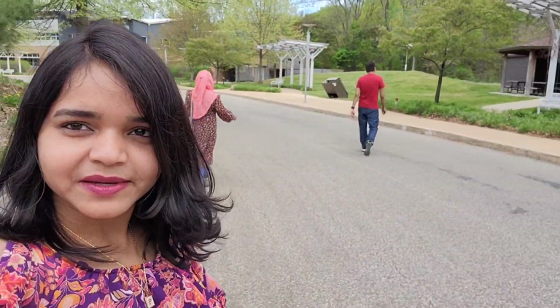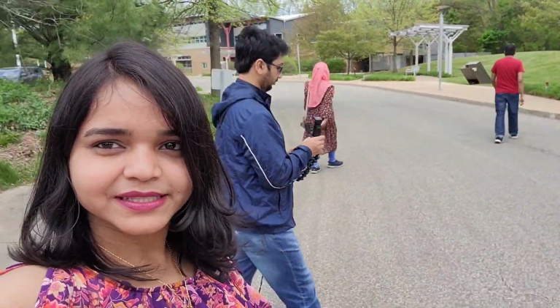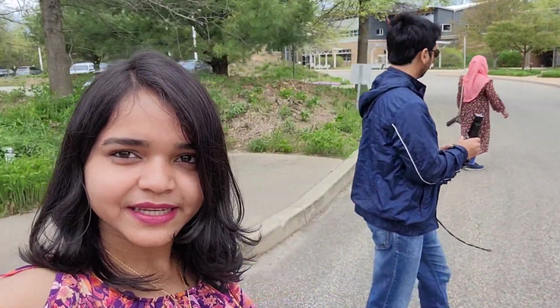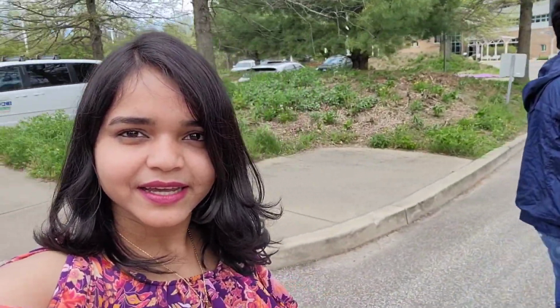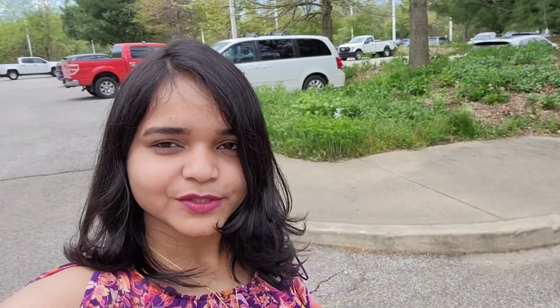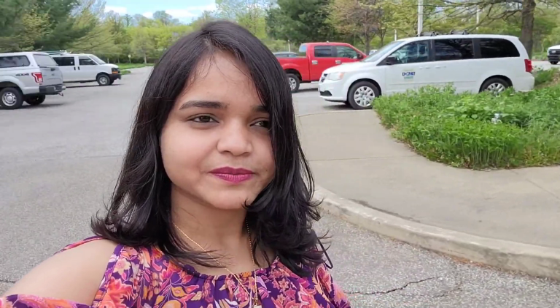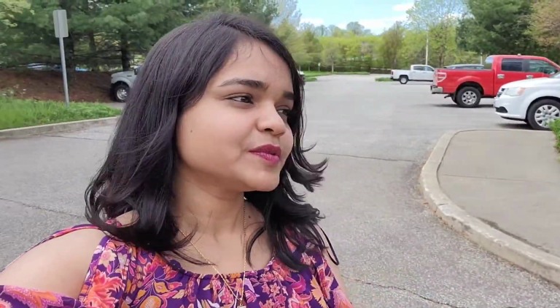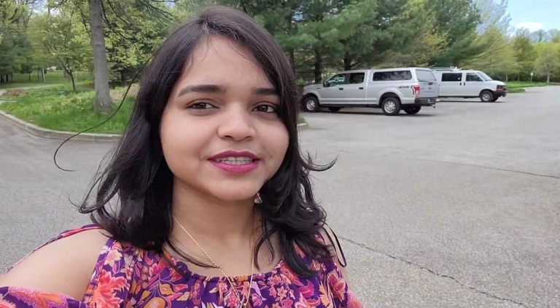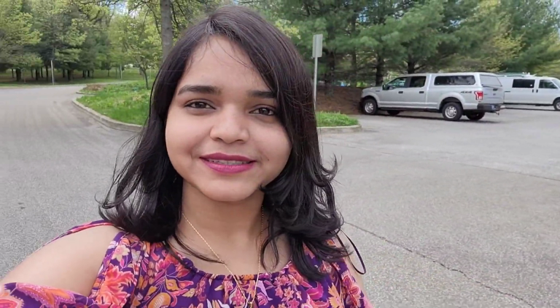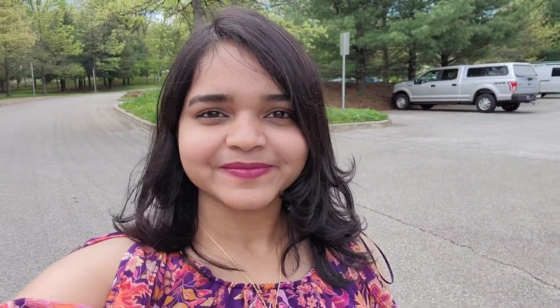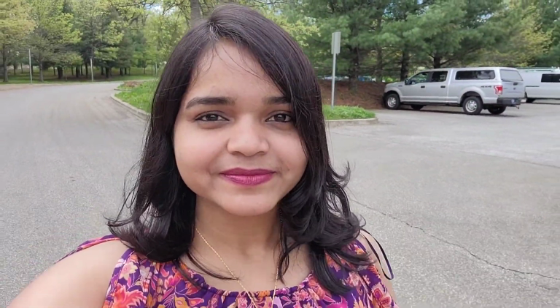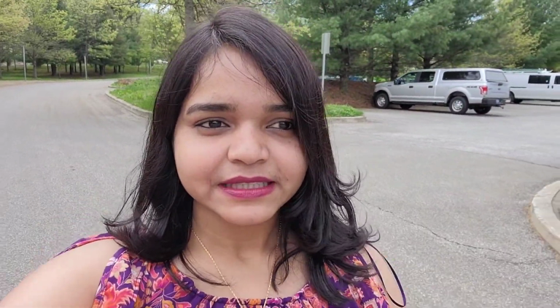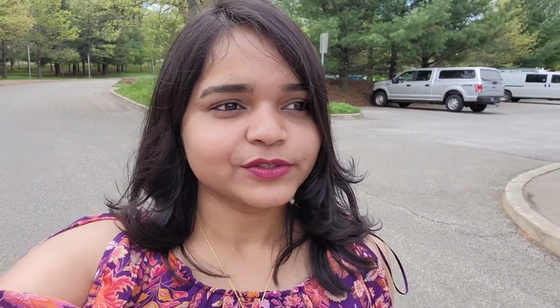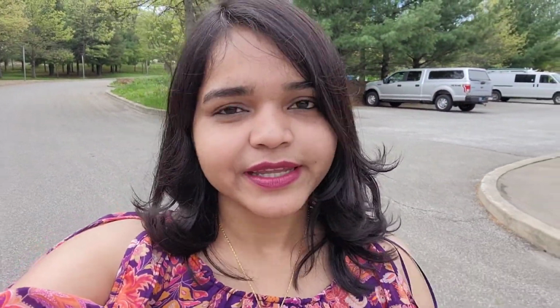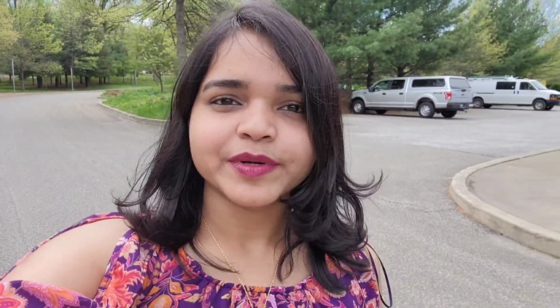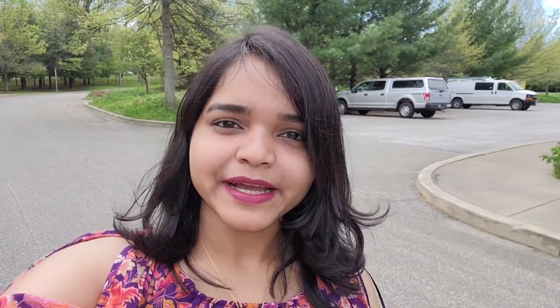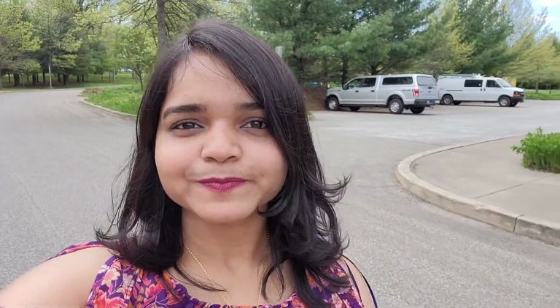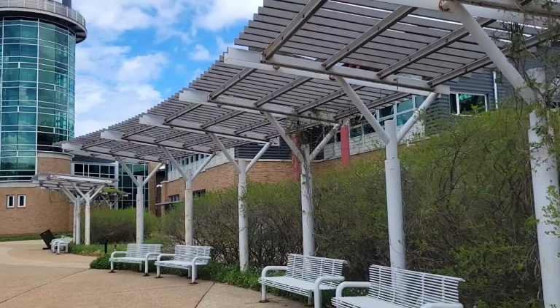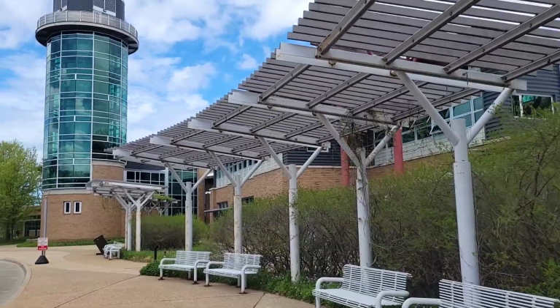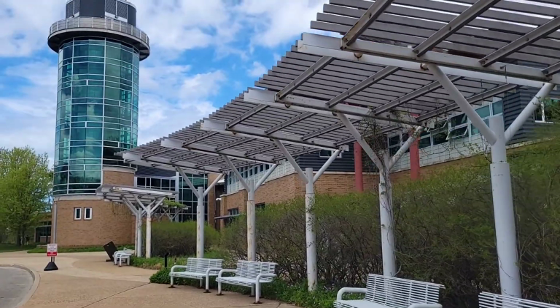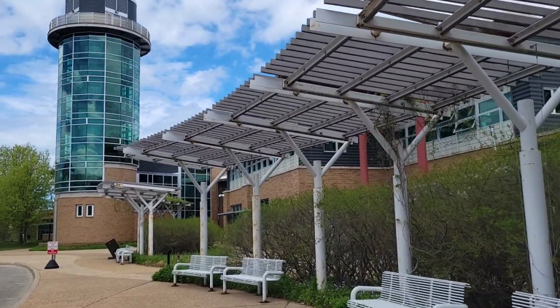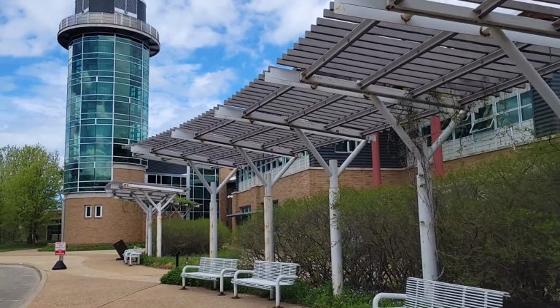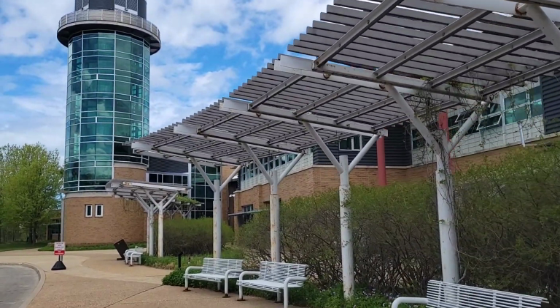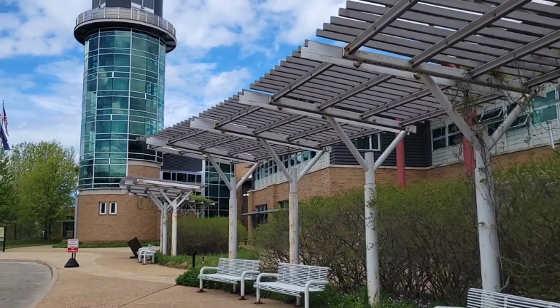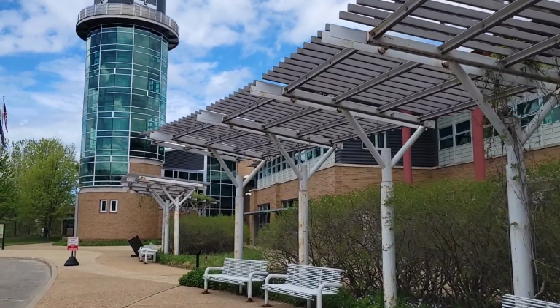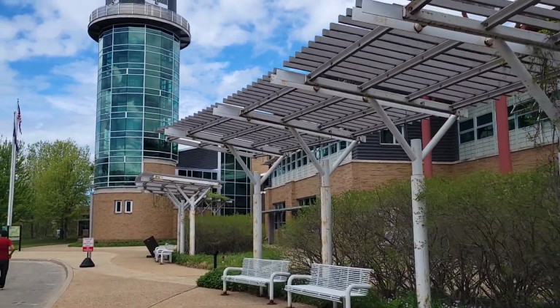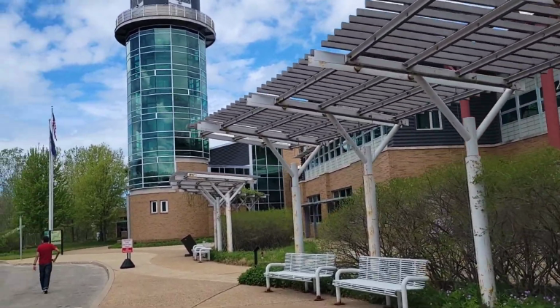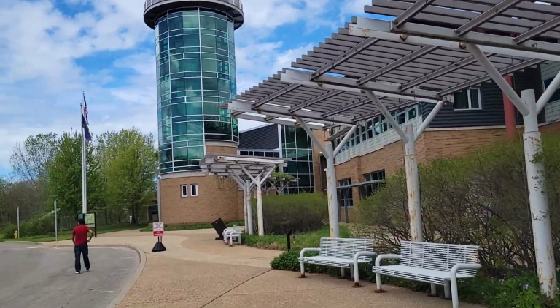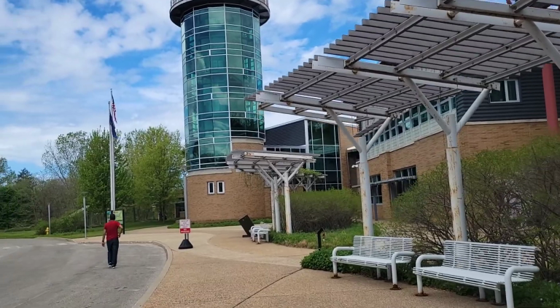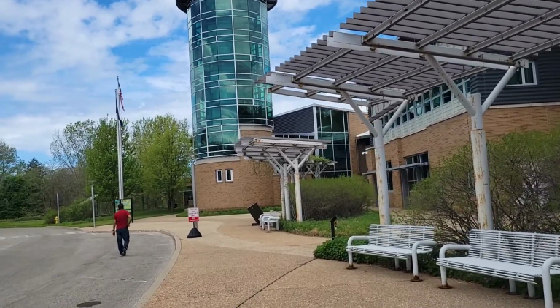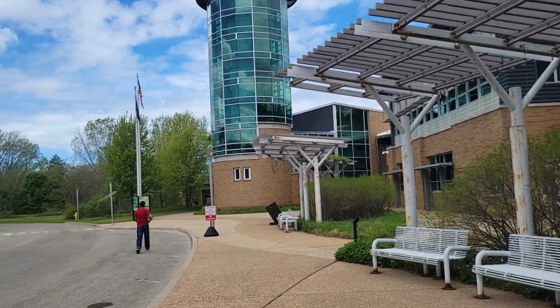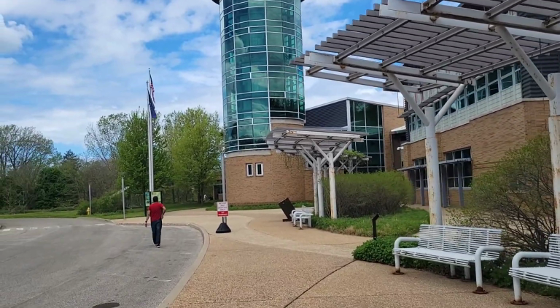We are going to the lighthouse. Out — incredible sight of the lighthouse. We have also started to live here. This was the area of a visitor center, but I'm going to go out. We can get off.